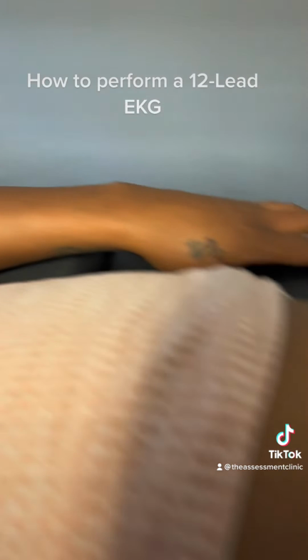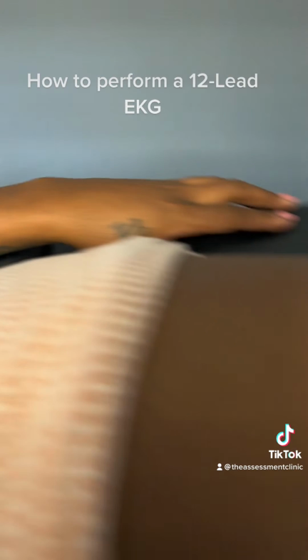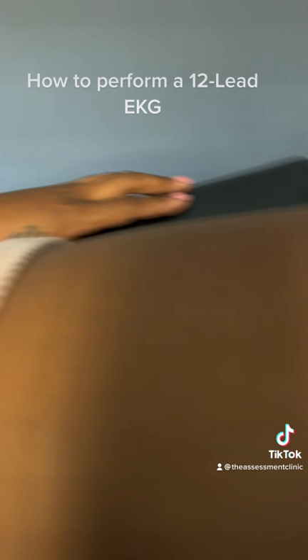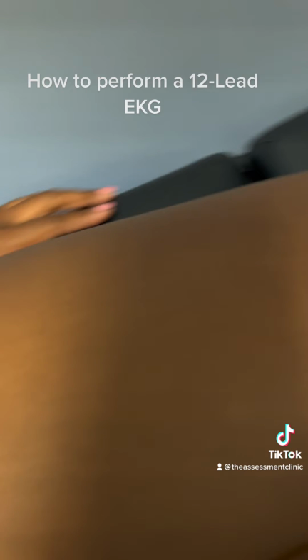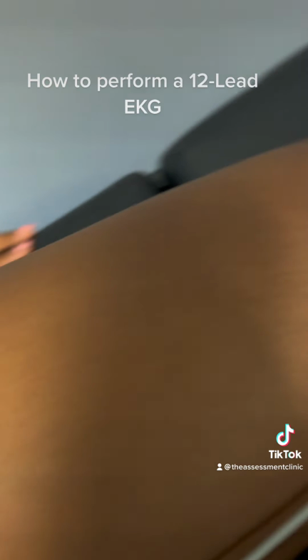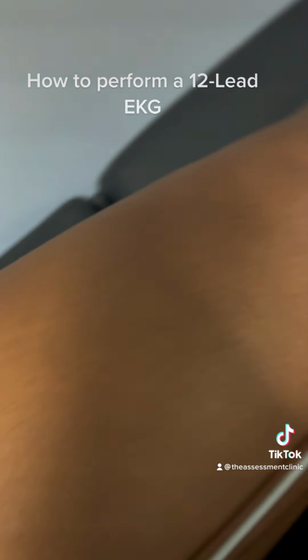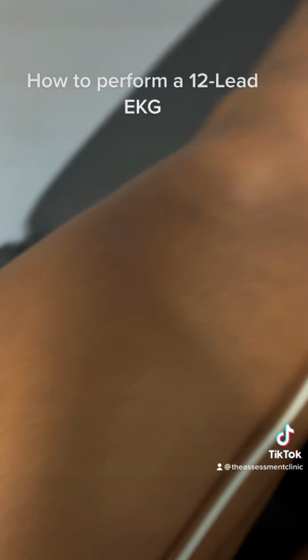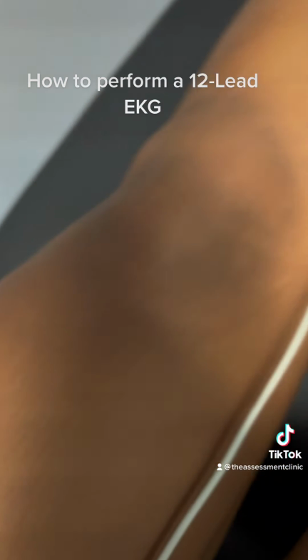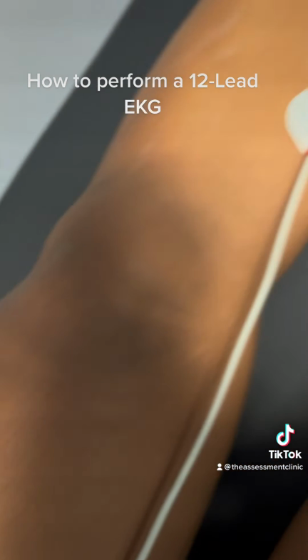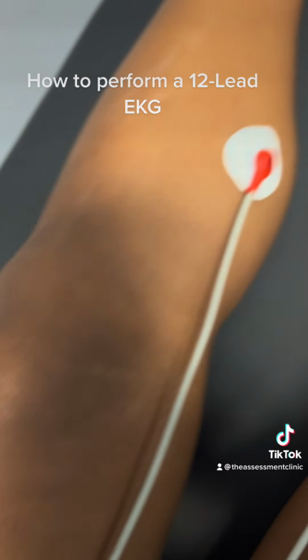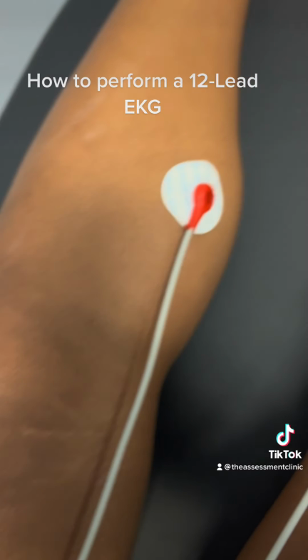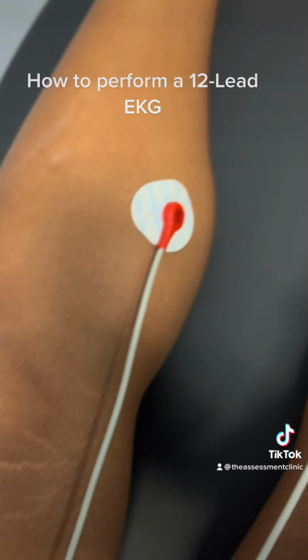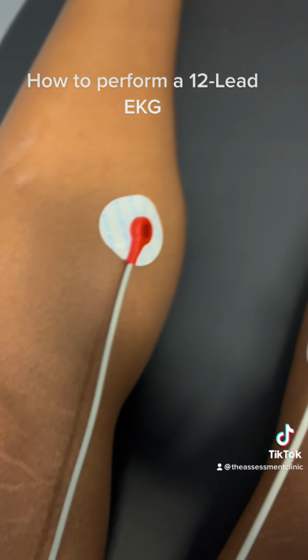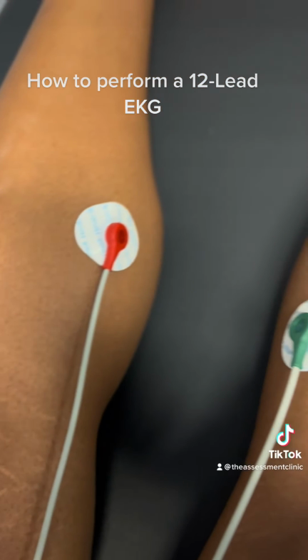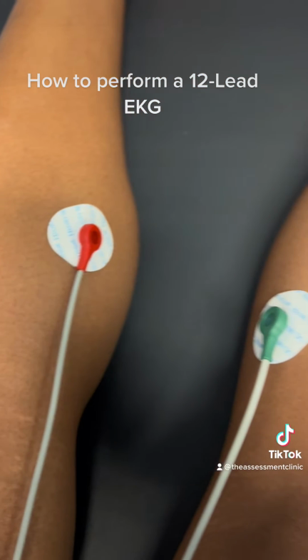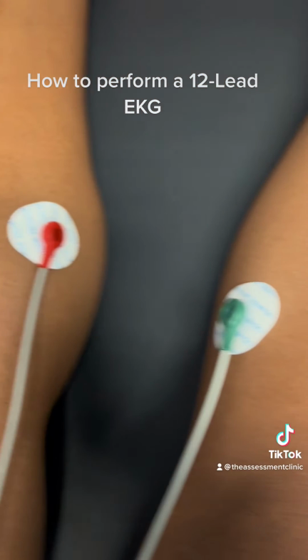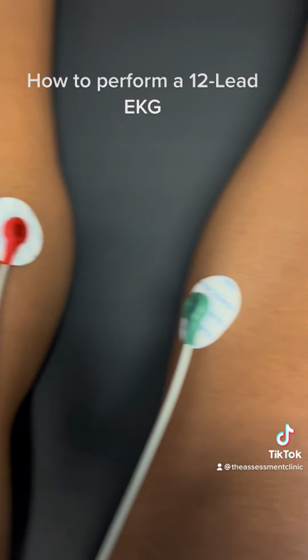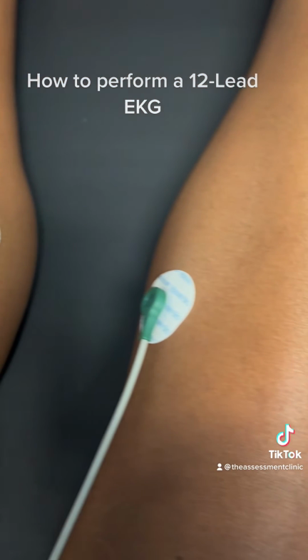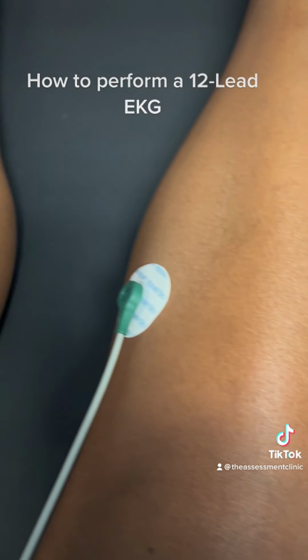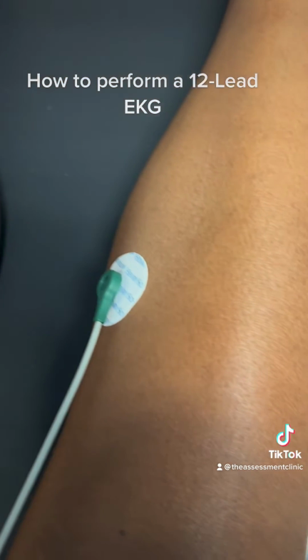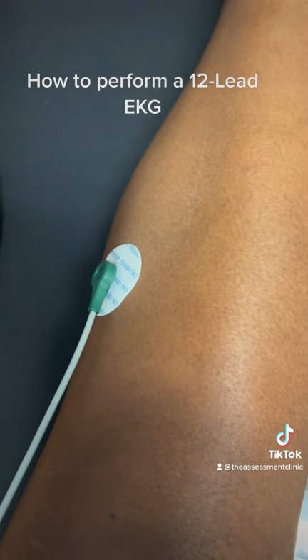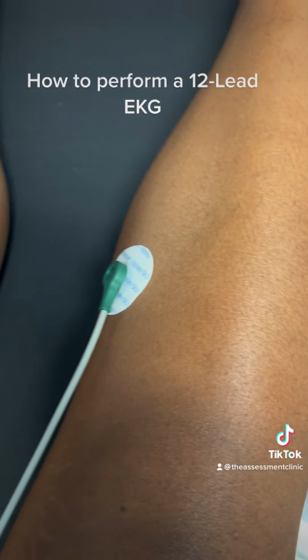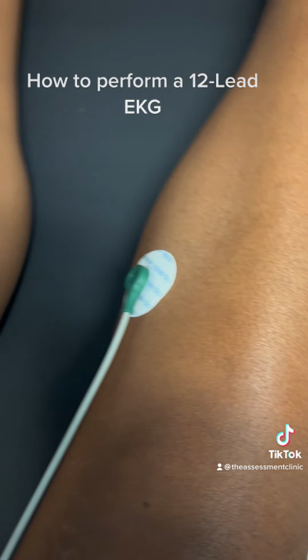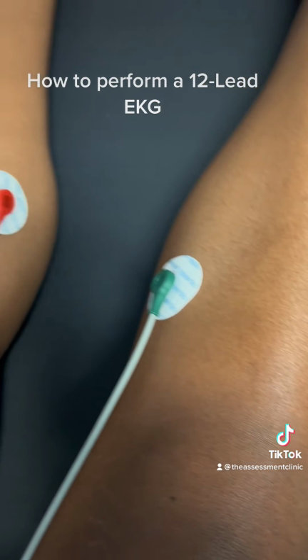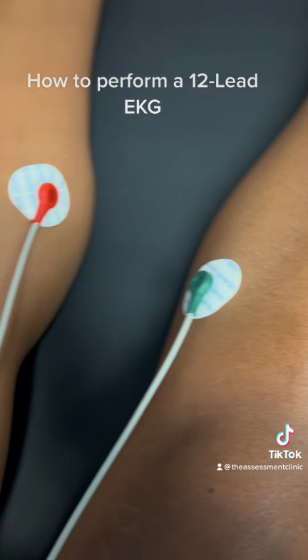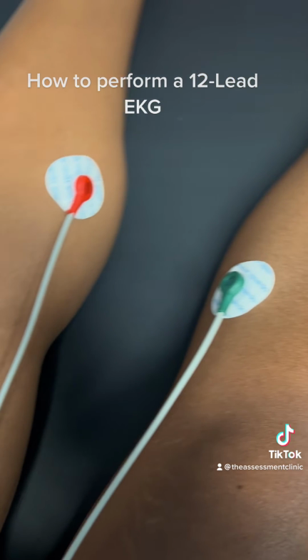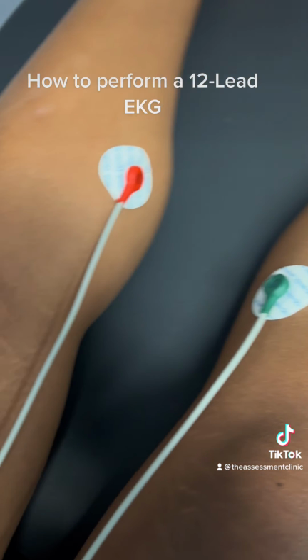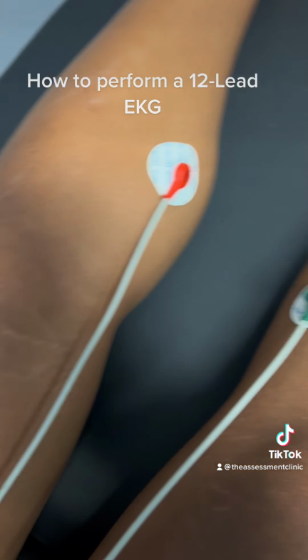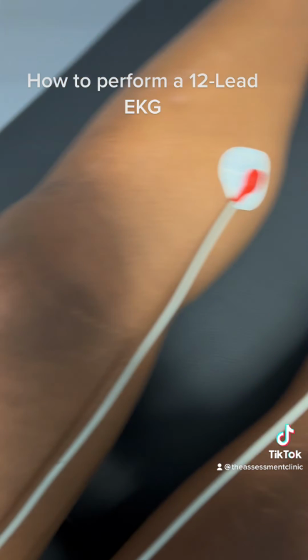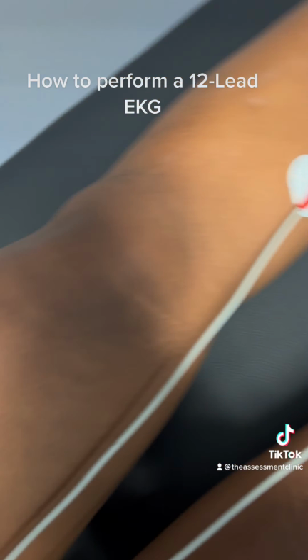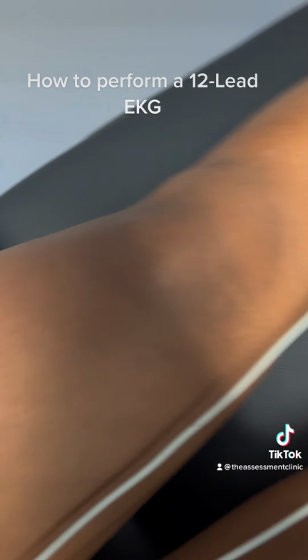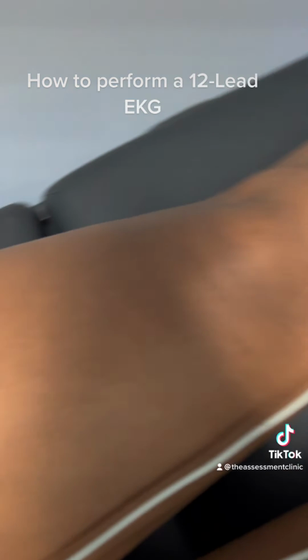When placing the leads on the arms and the legs, be sure not to place them over any bony areas. The leg leads should be above the ankle. The arm leads should be between the shoulder and elbow.